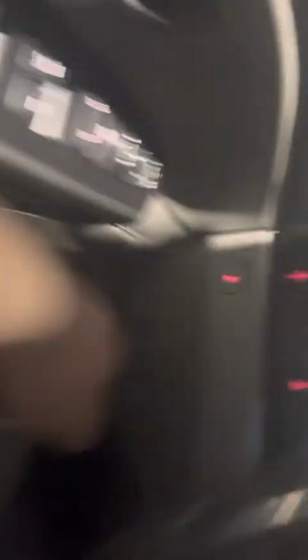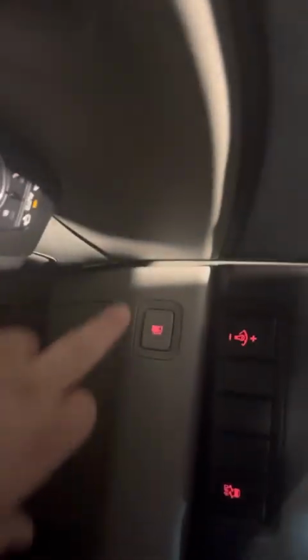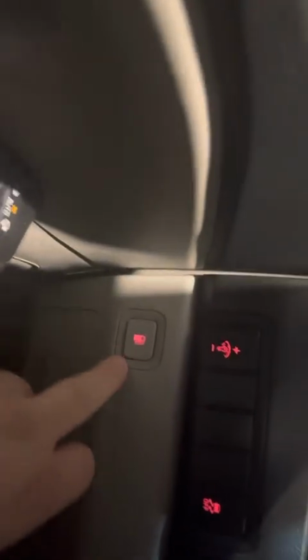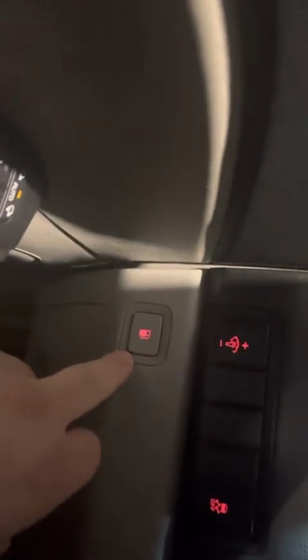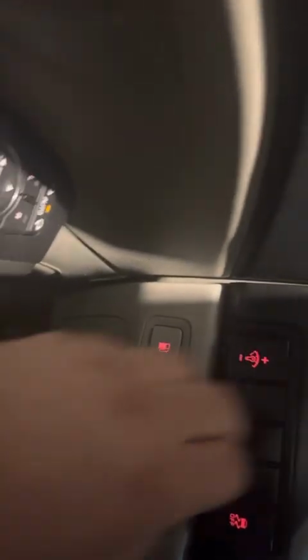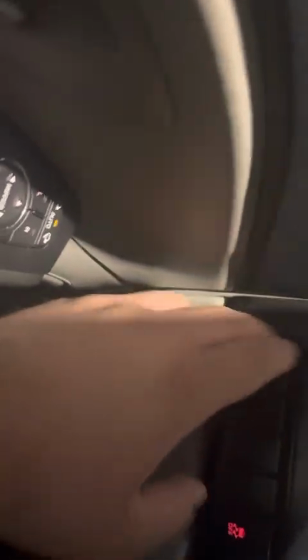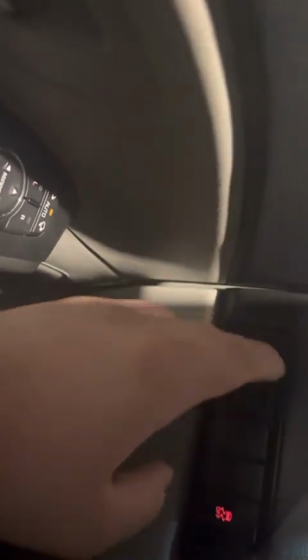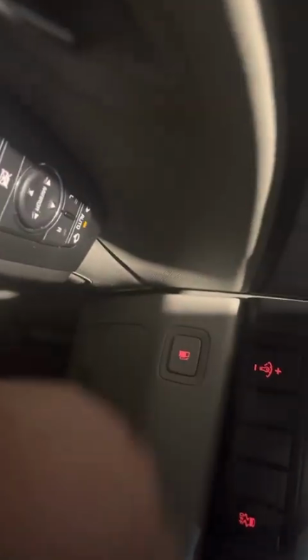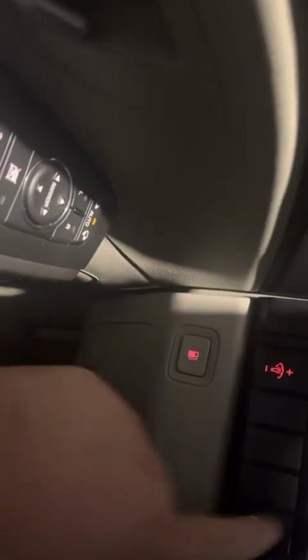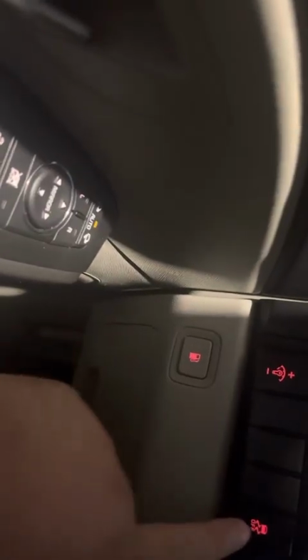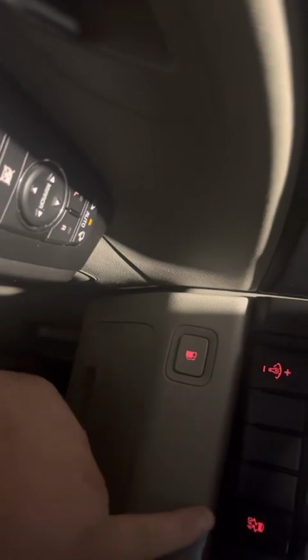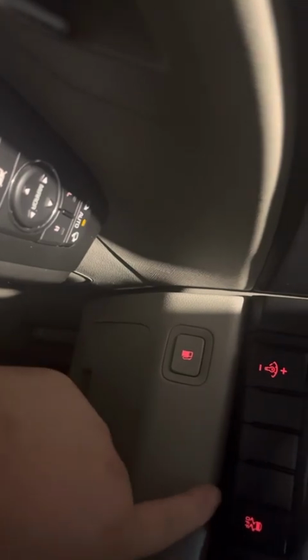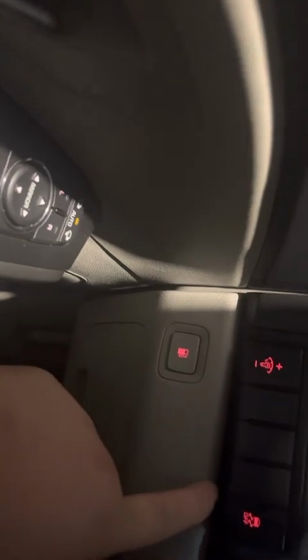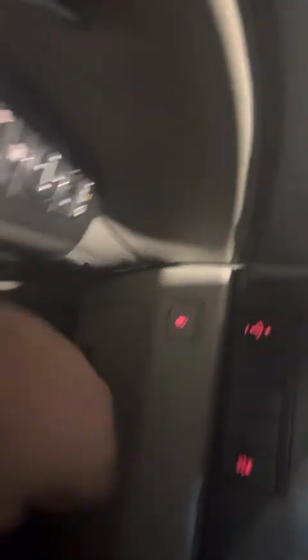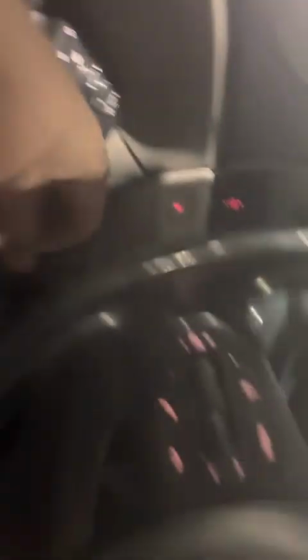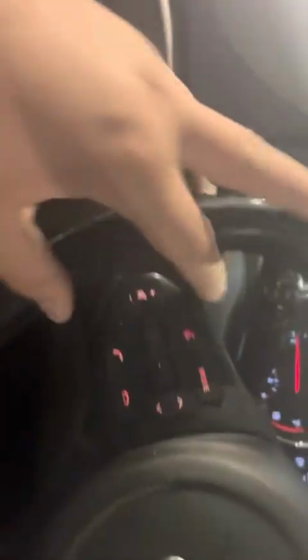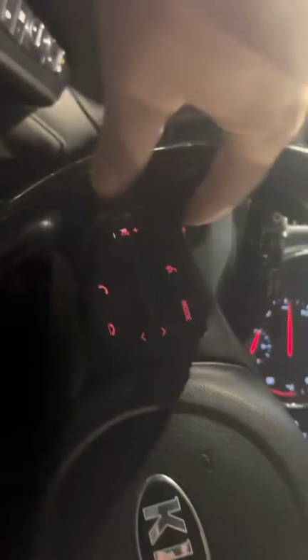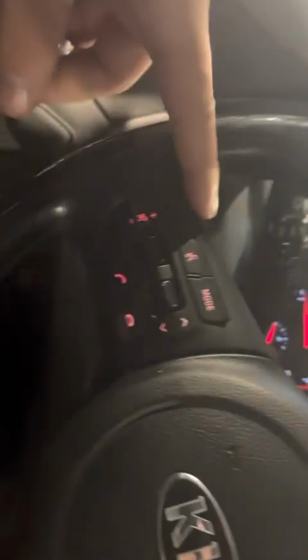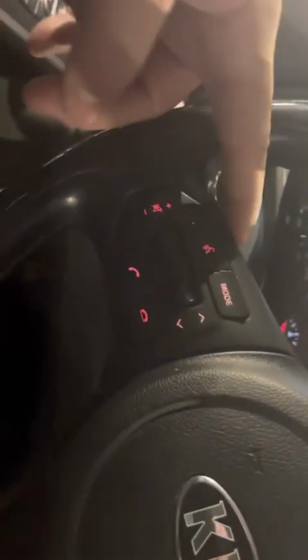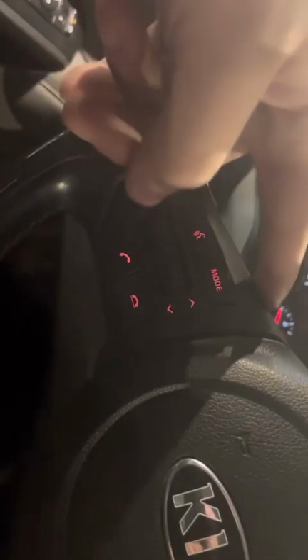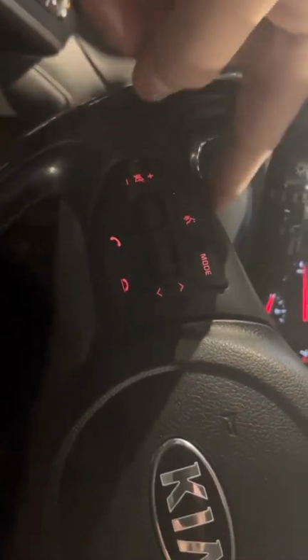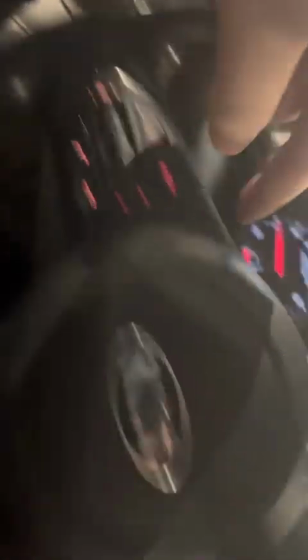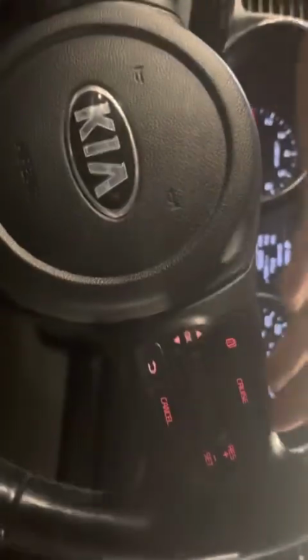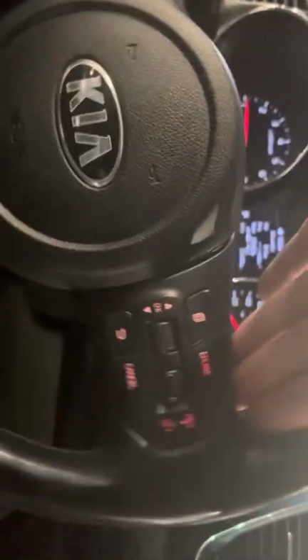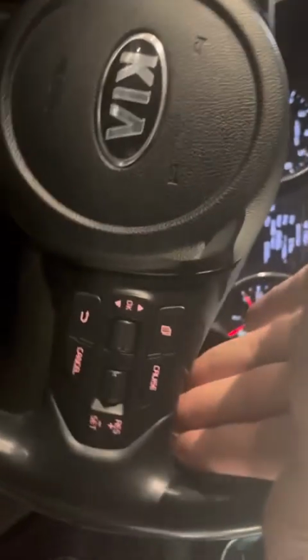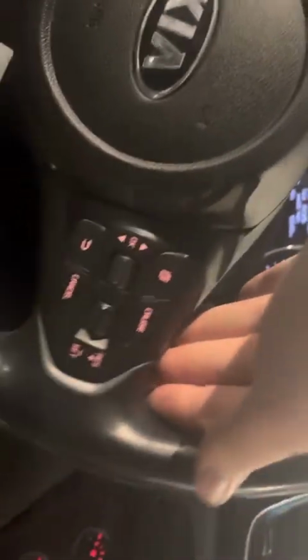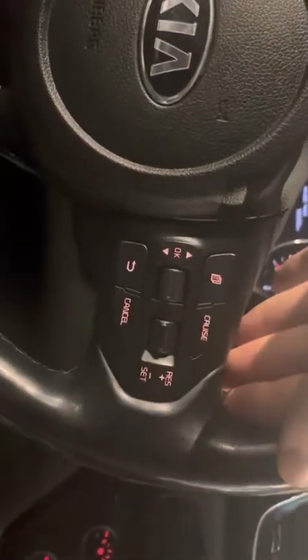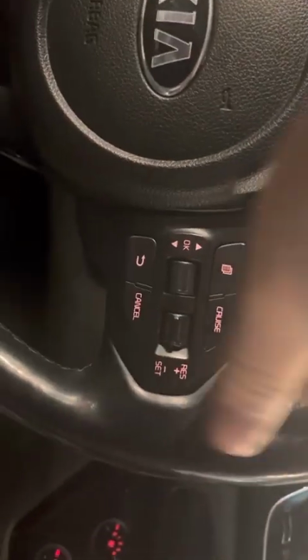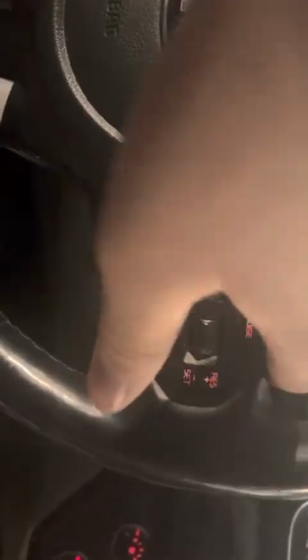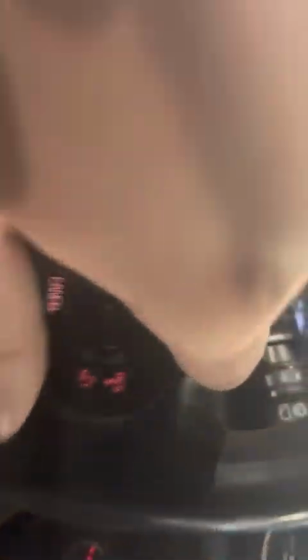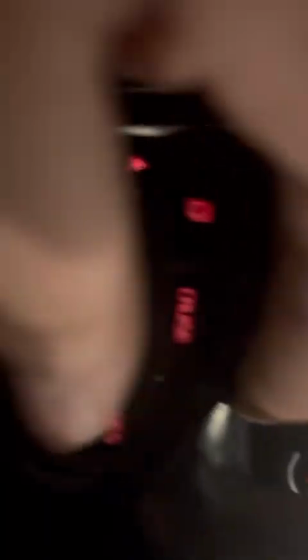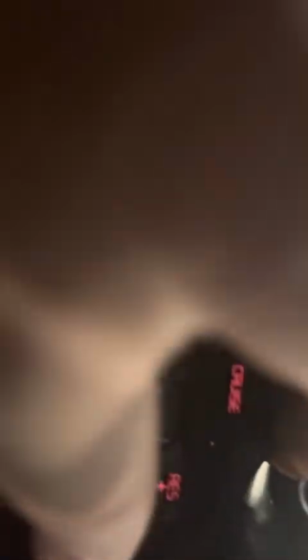Over here you will have your gas, your lights, and your traction control. Over here you will have your hands-free on the left side and your cruise control on the right side, as you can see.